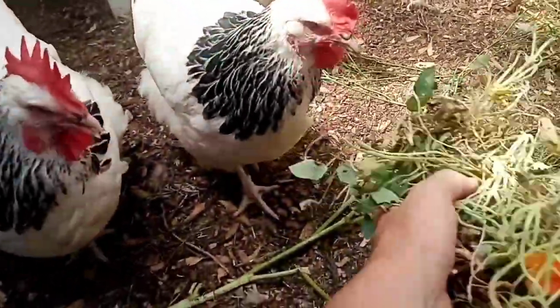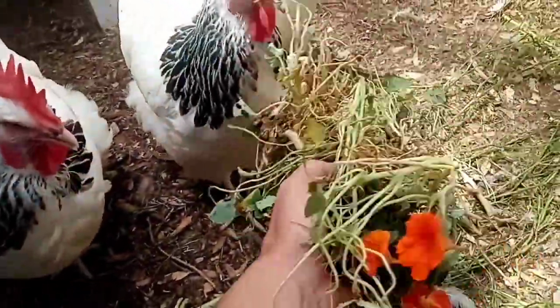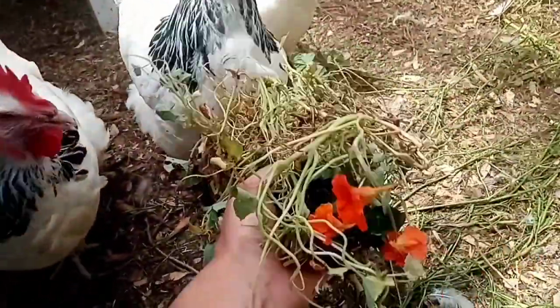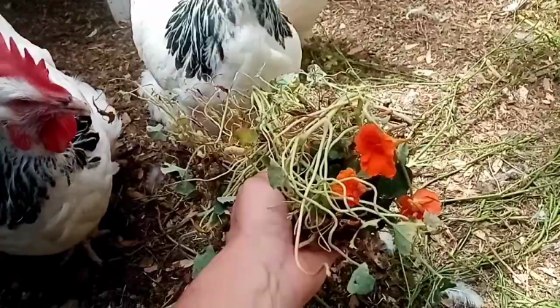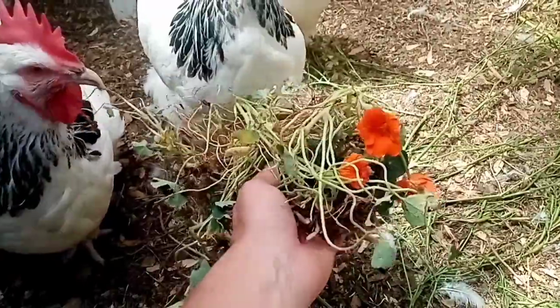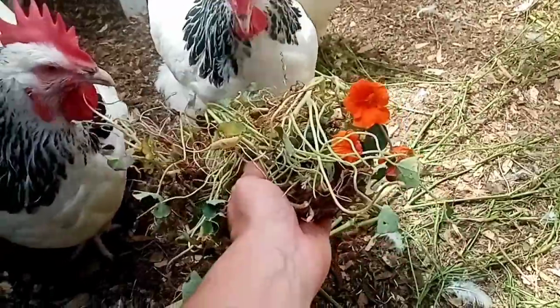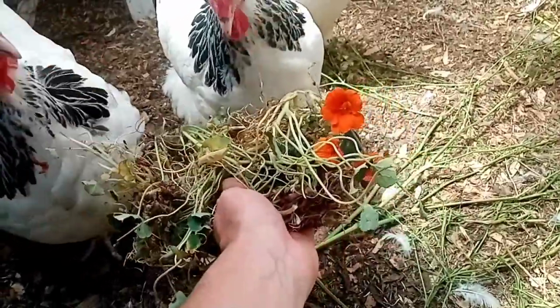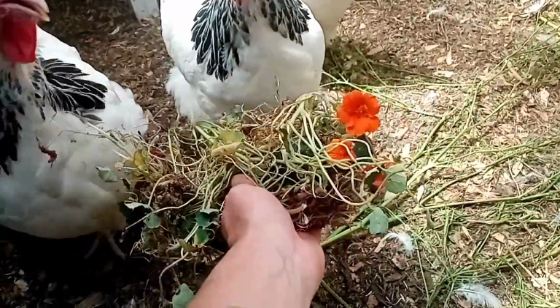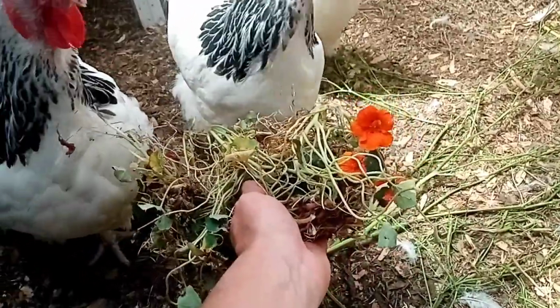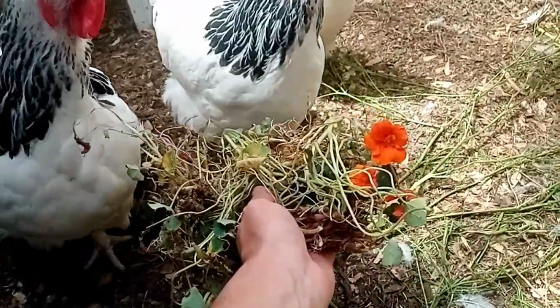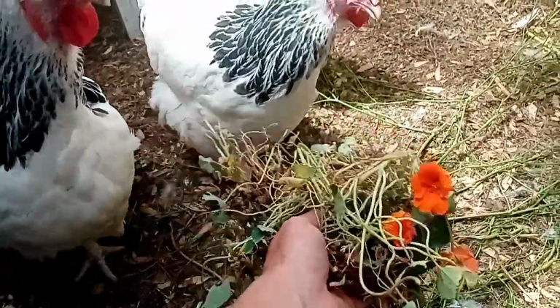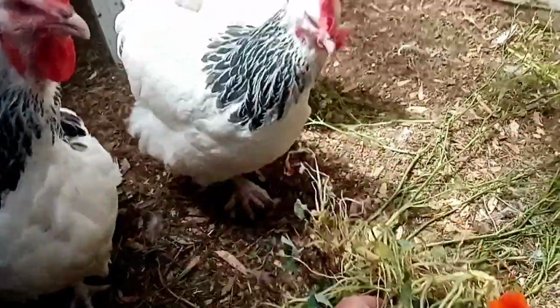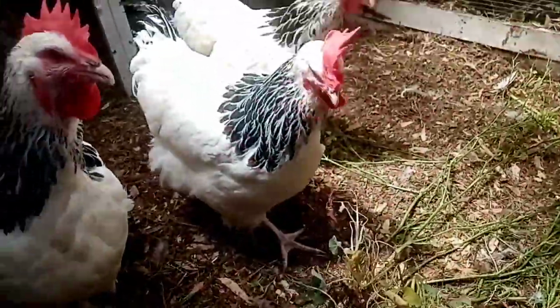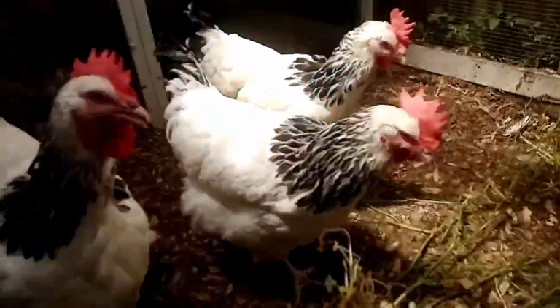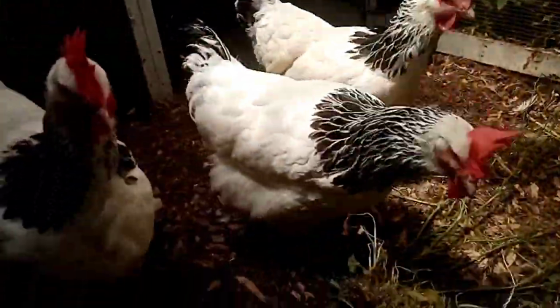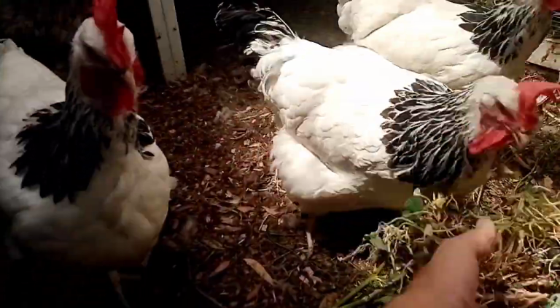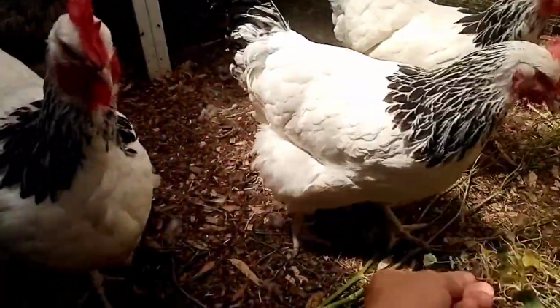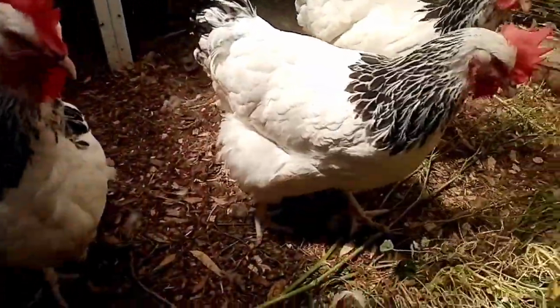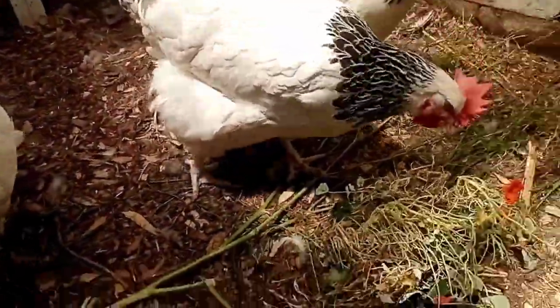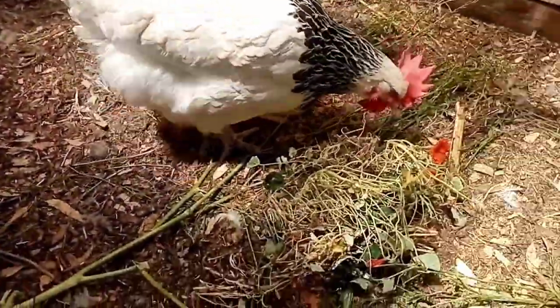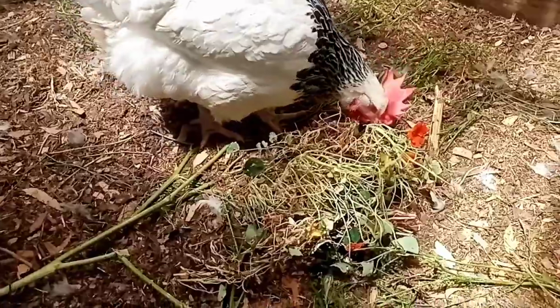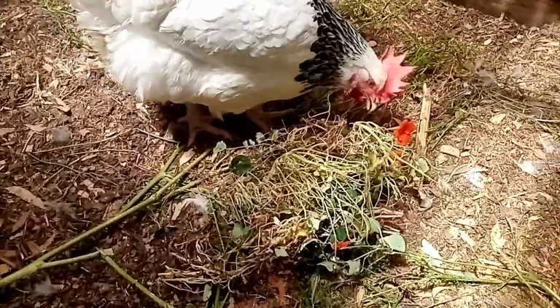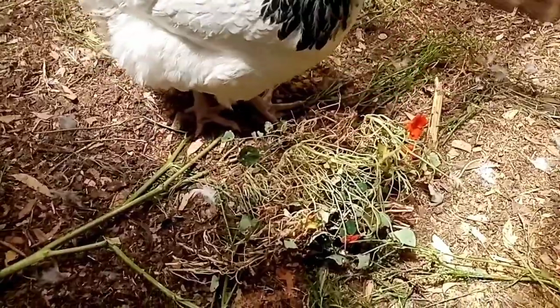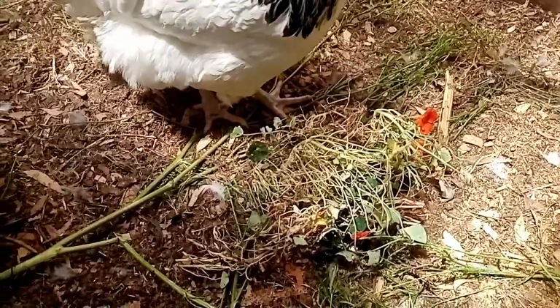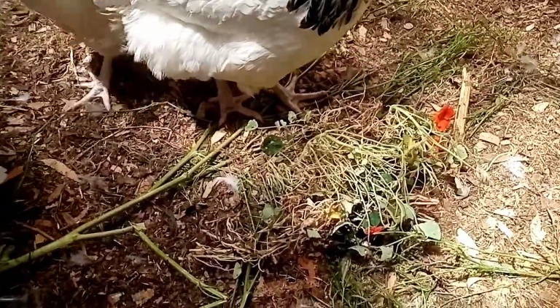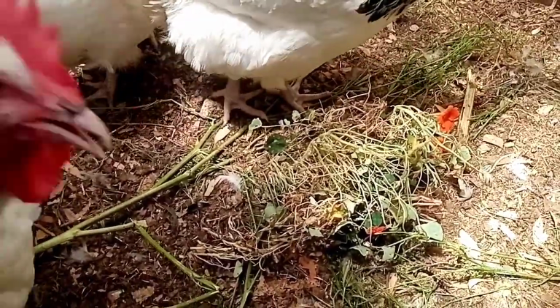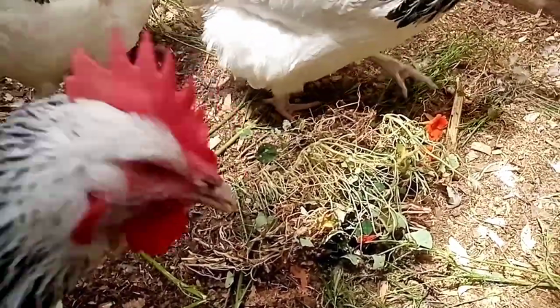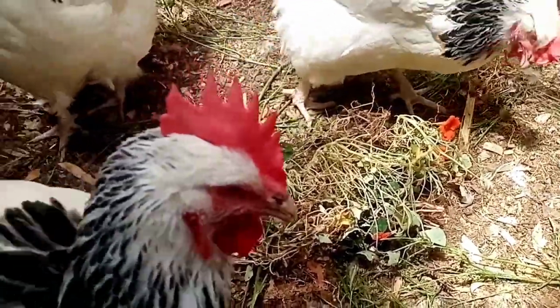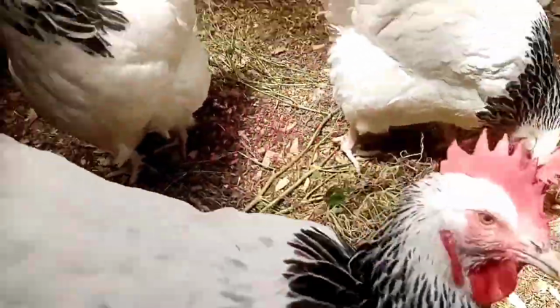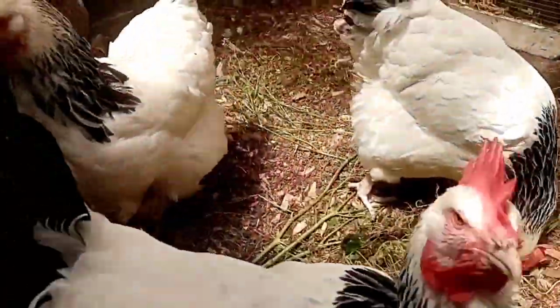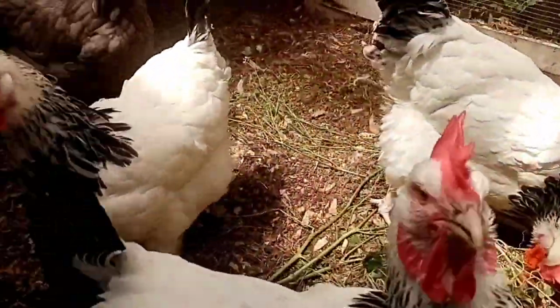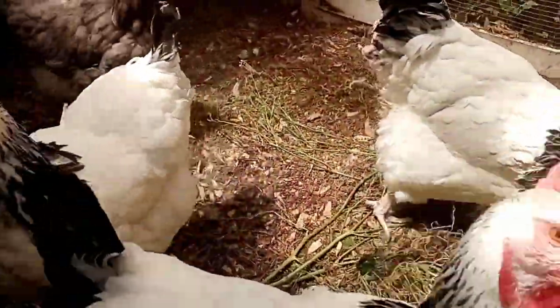So these are the nasturtium plants with a couple of flowers on there — give them to the chooks. They can peck through them and eat what they want, and the rest will just get broken down.